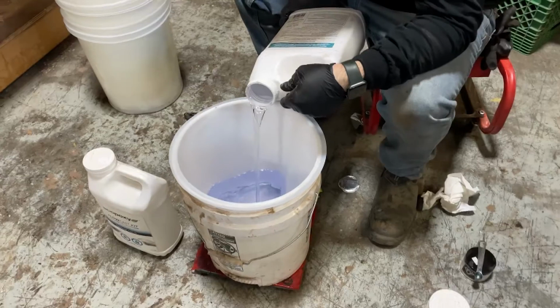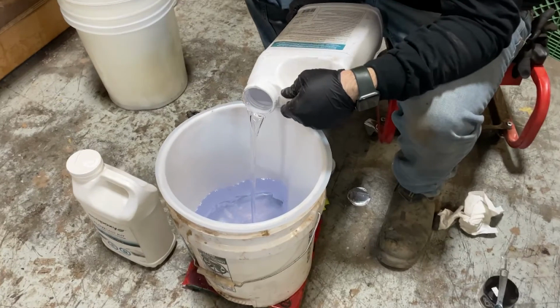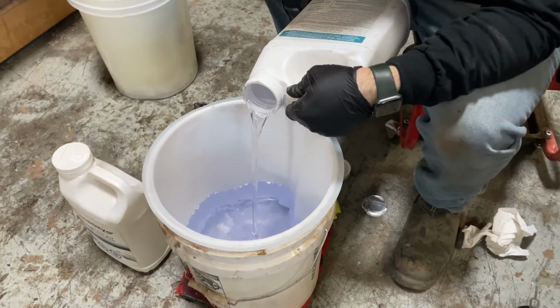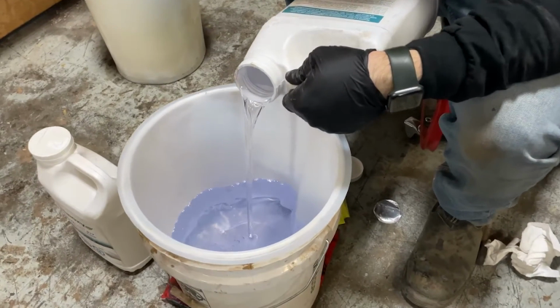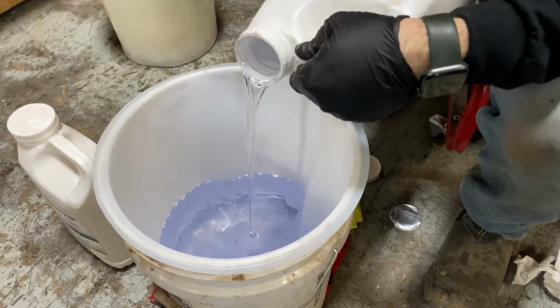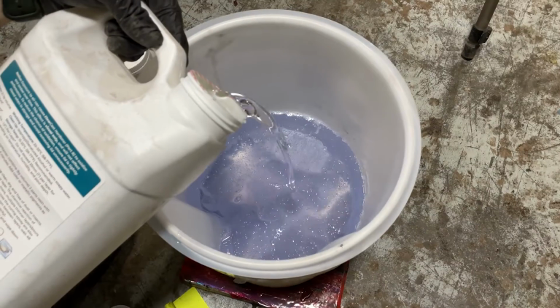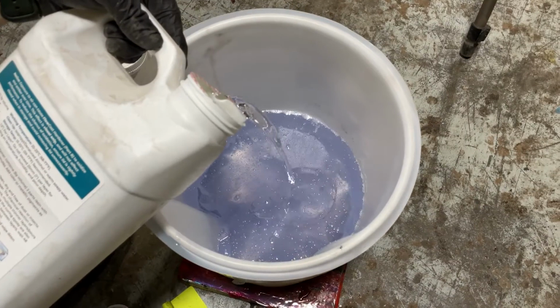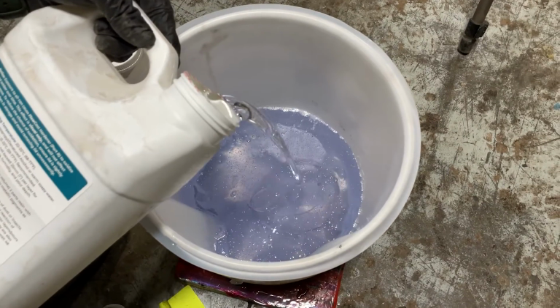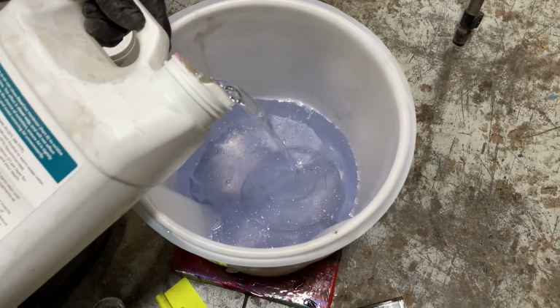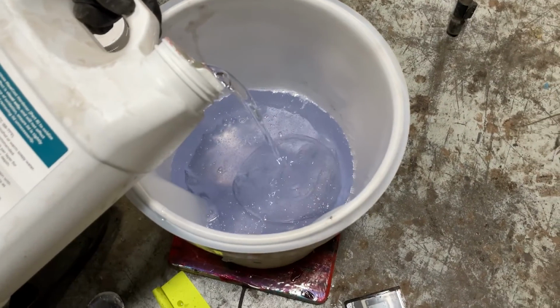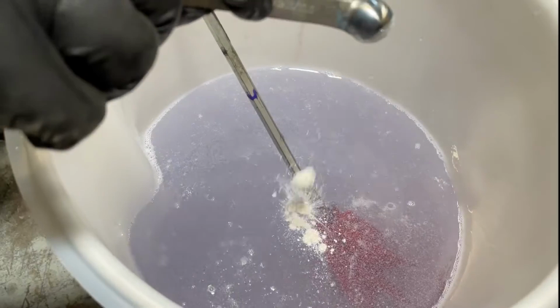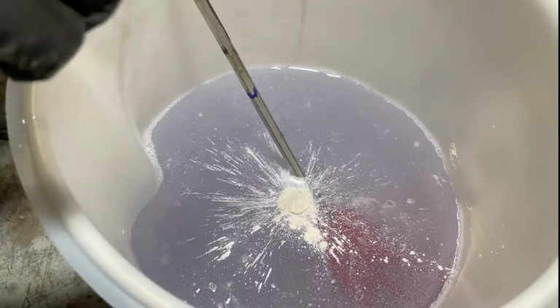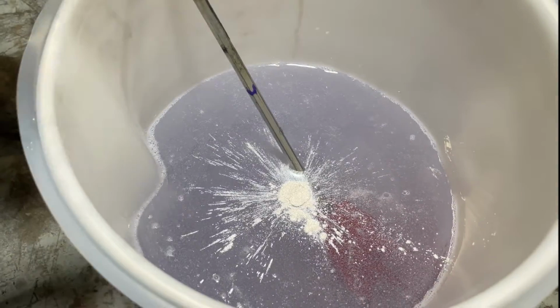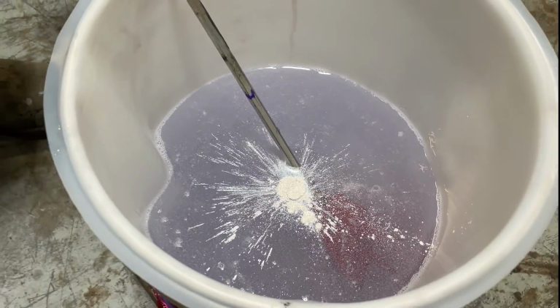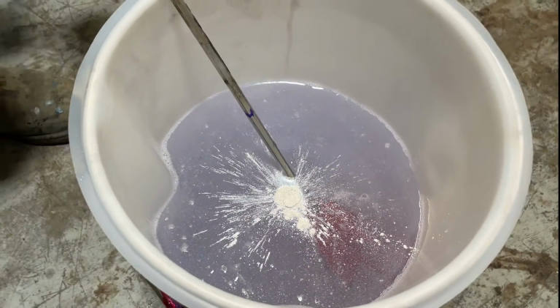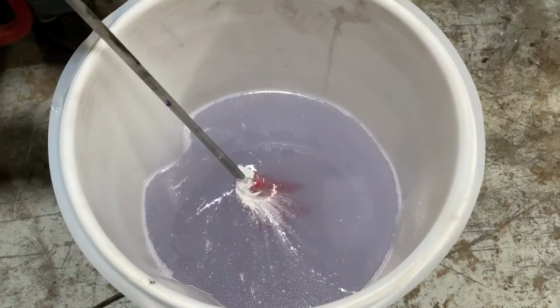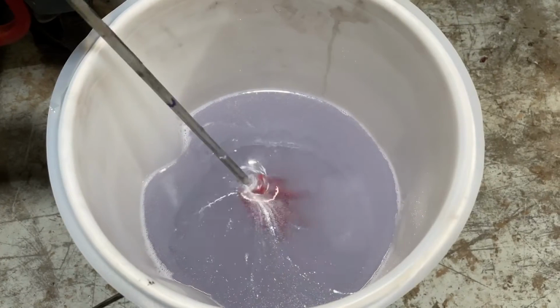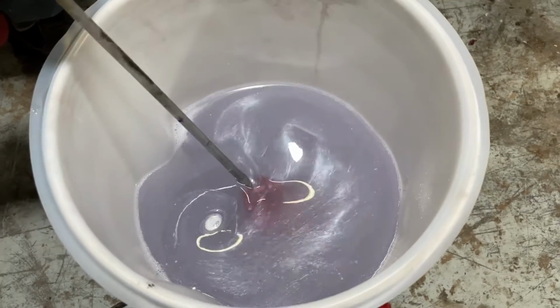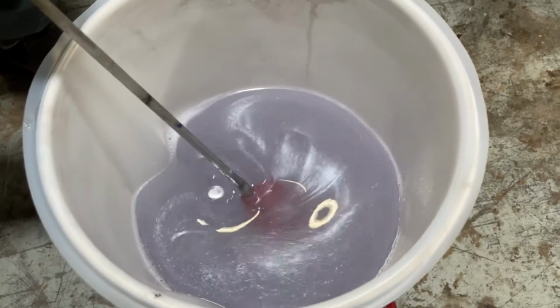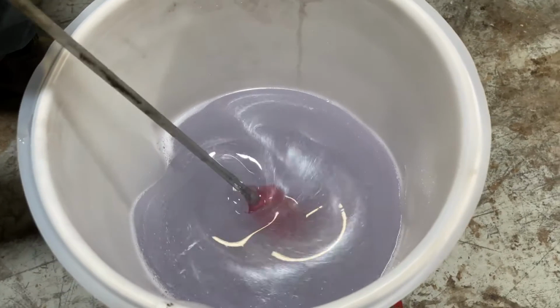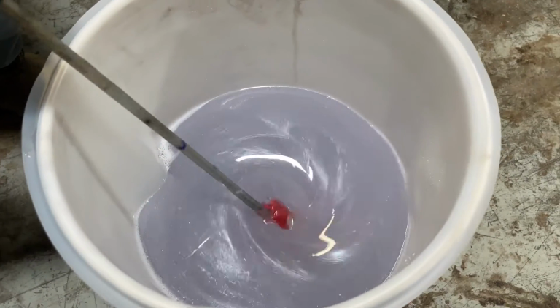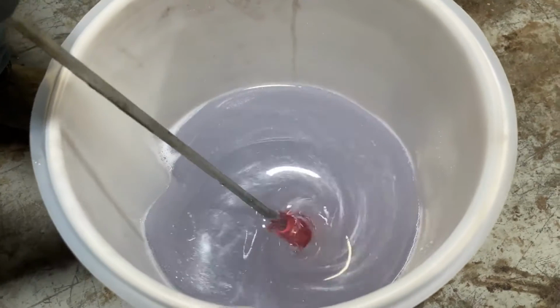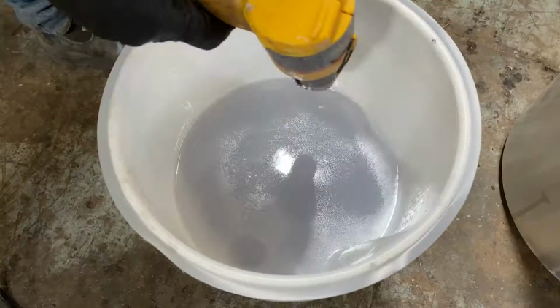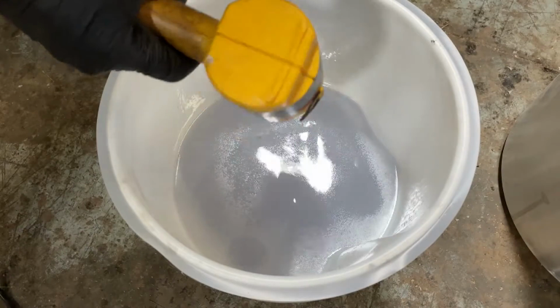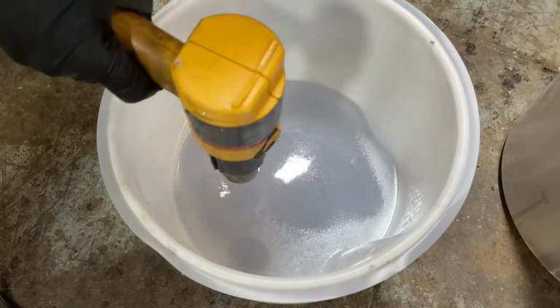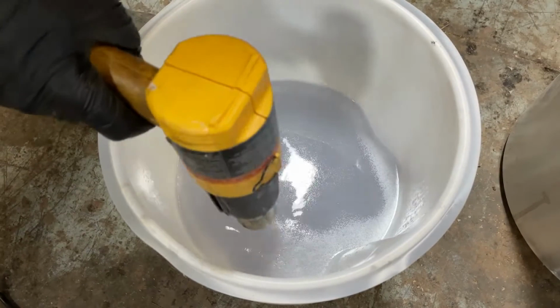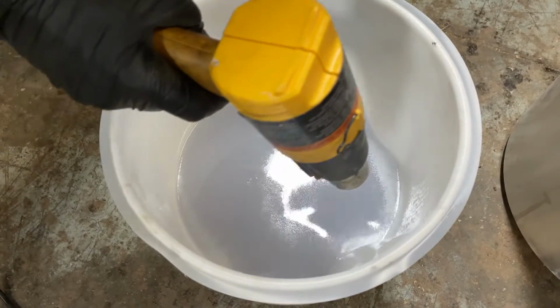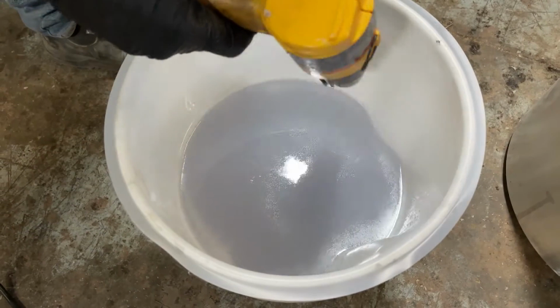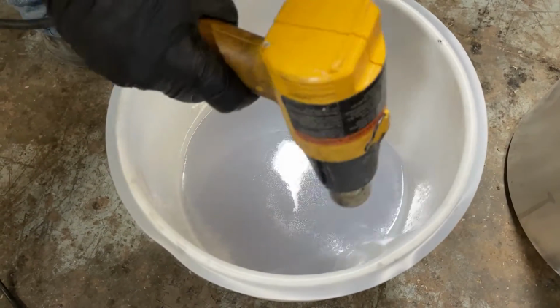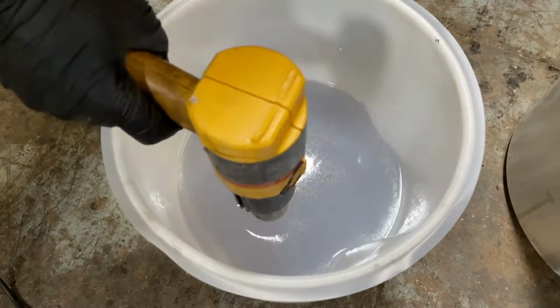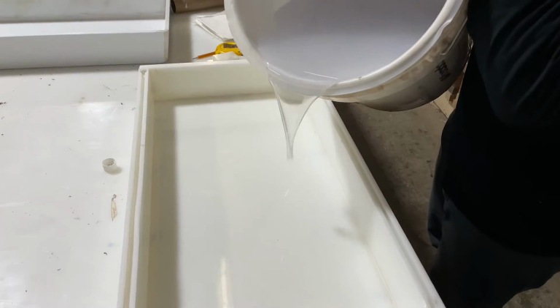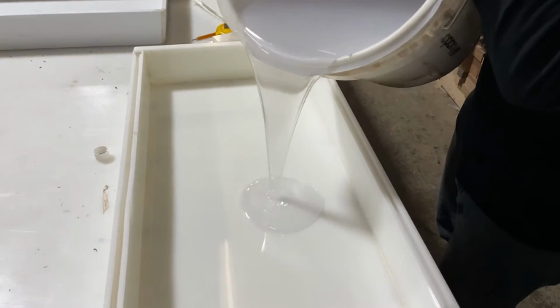We mix up some Eco-Poxy Flowcast since the entire play button will be made from epoxy. Then we add our pearl pigment — we use beaver dust pigments for epoxy pours like this. Now that the resin and pigments are thoroughly mixed, it's time to pour.